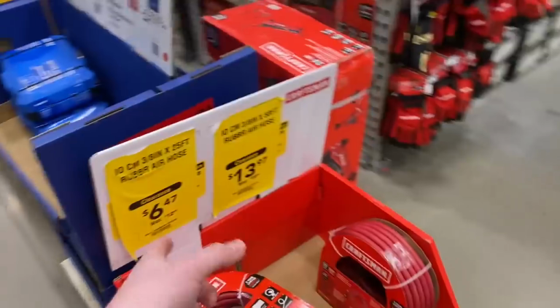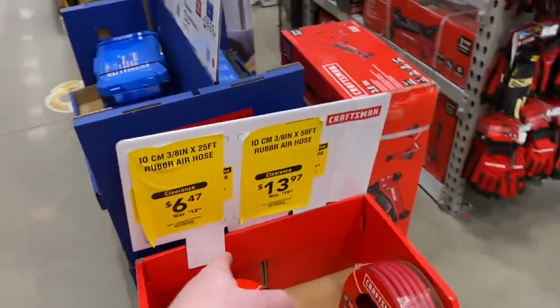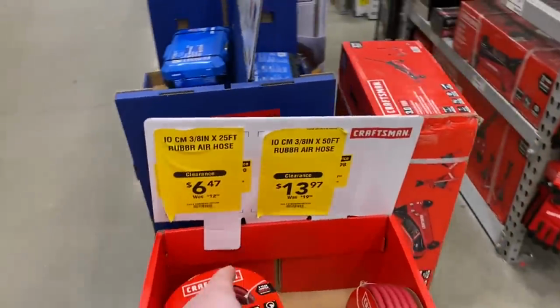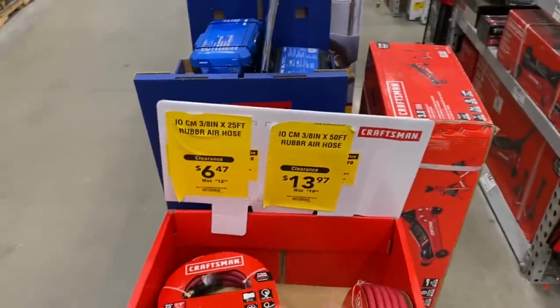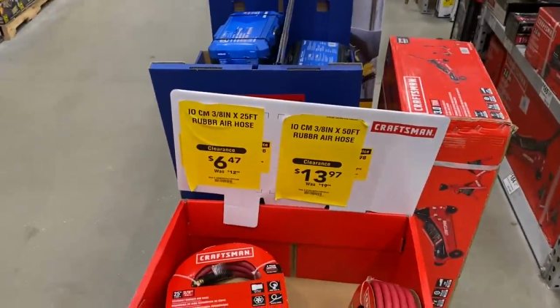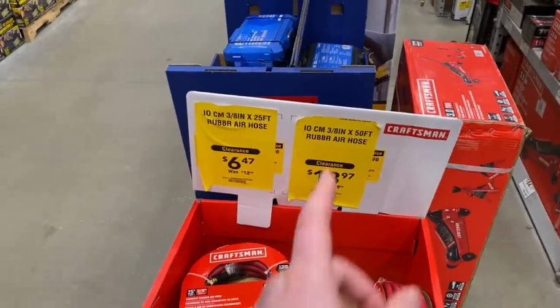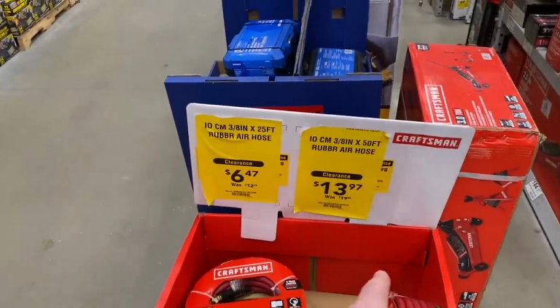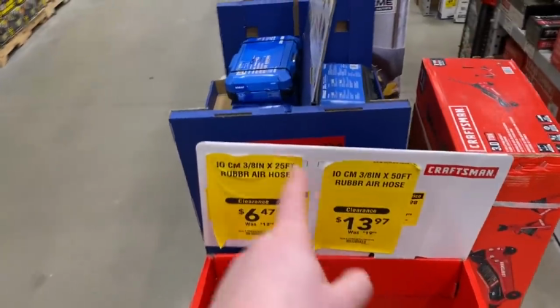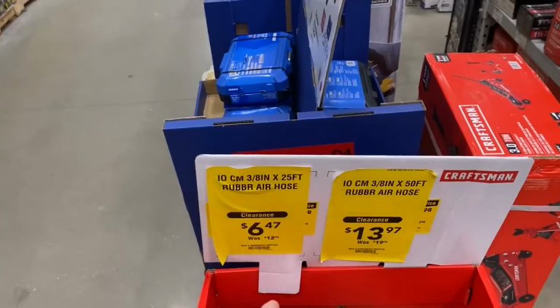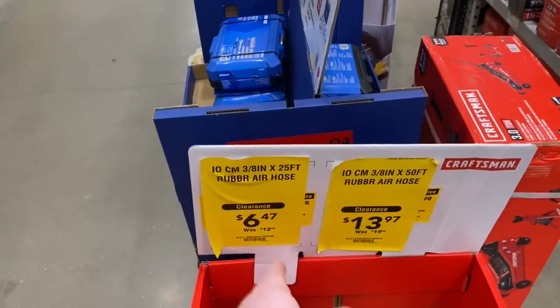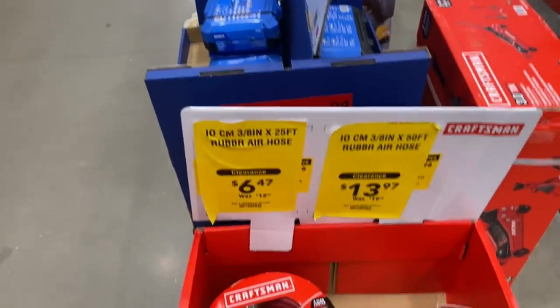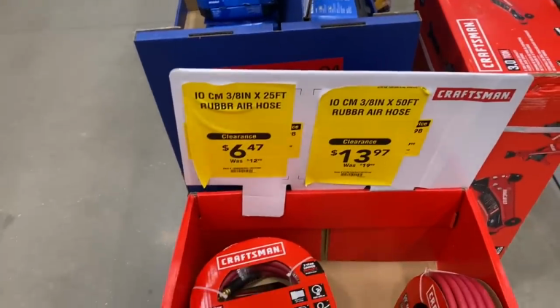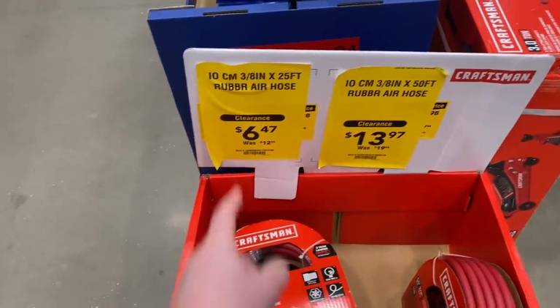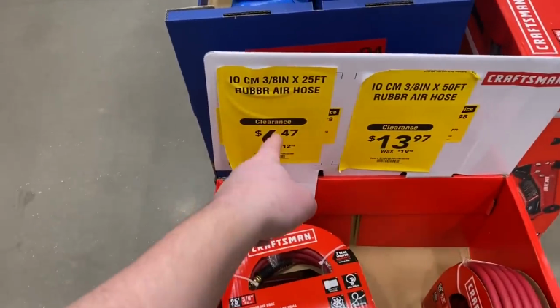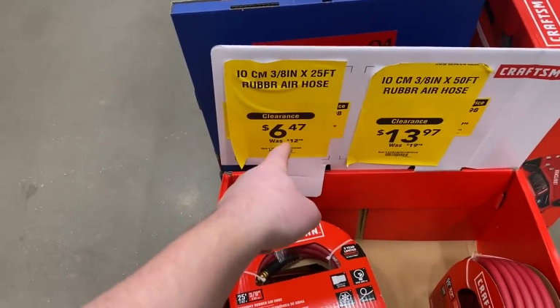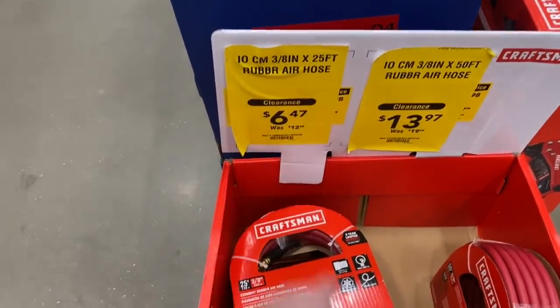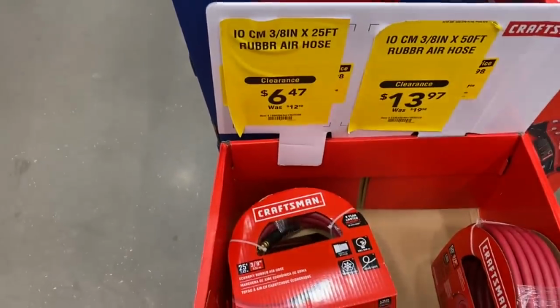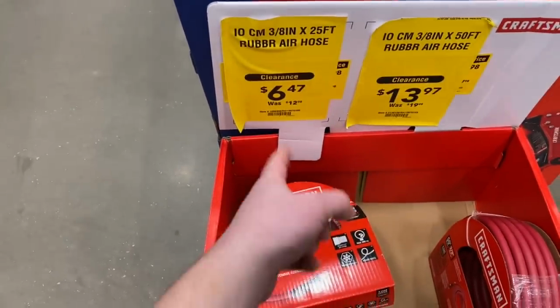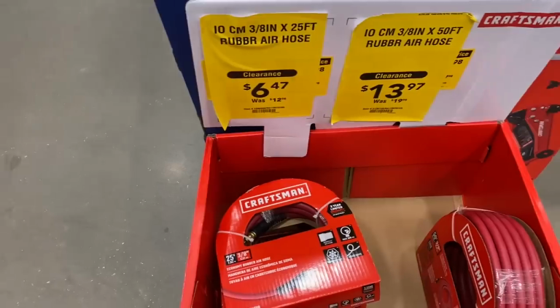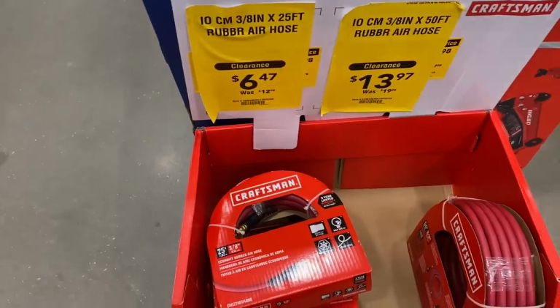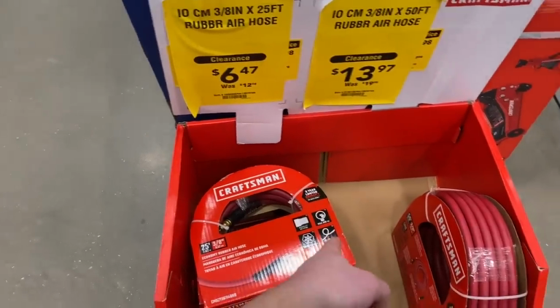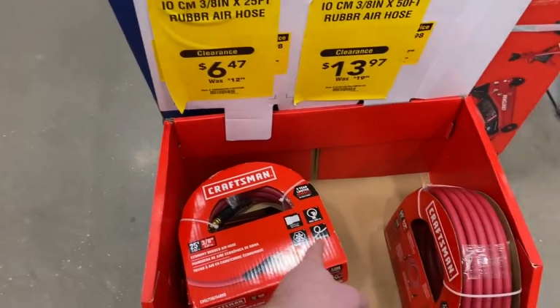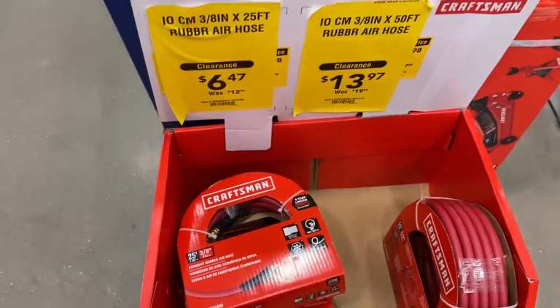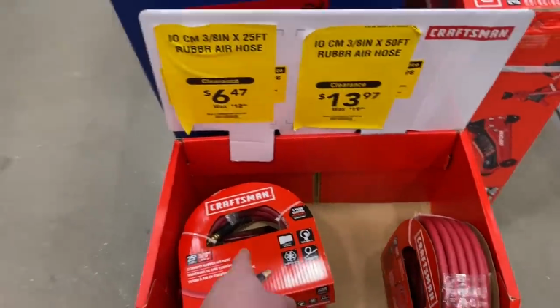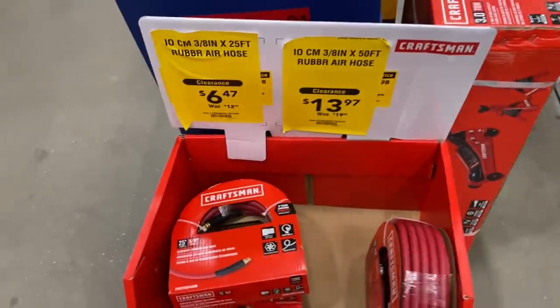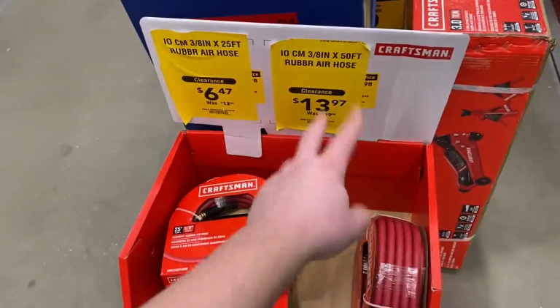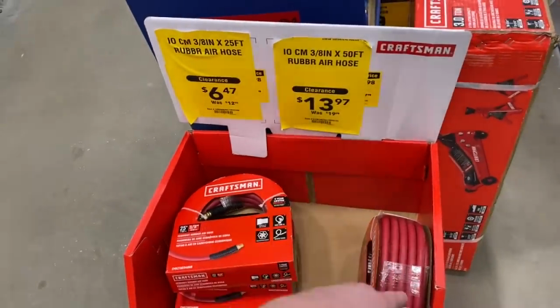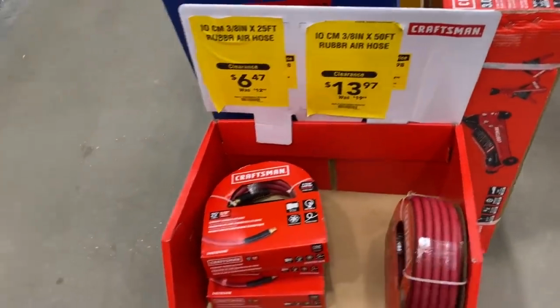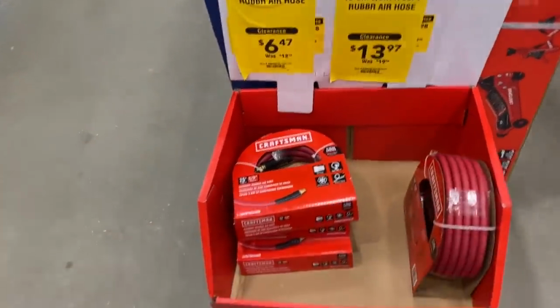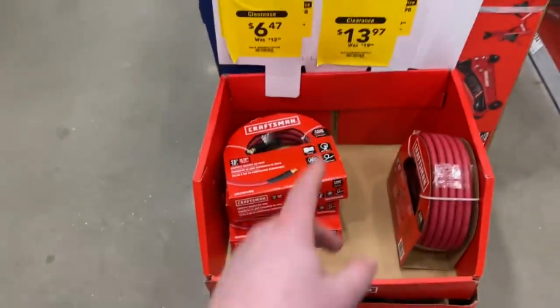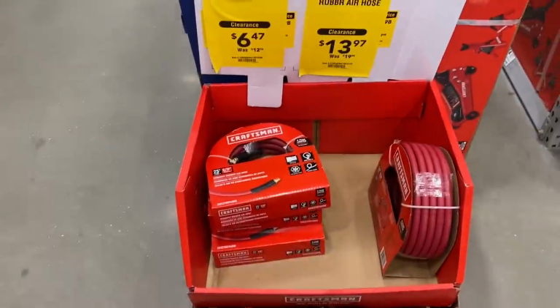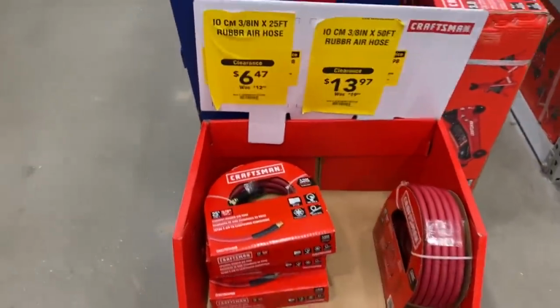When I walked in, we've got some air hoses here. A 50-footer and a 25-footer, both 3A. Pretty good deal on the 25-footer for $6 — not a bad deal. Three-year warranty on both. $14 for the 50-footer. Not a bad deal right now.